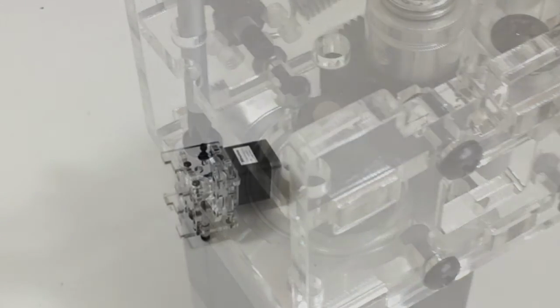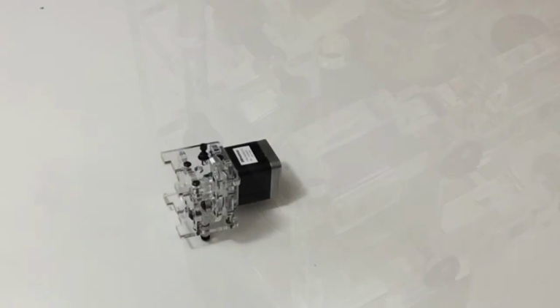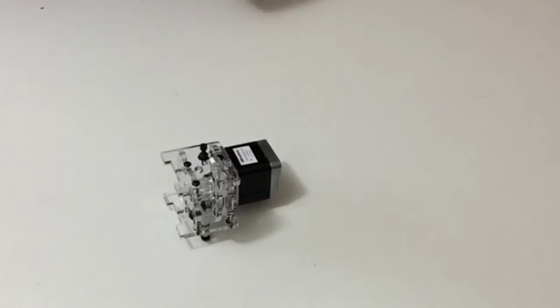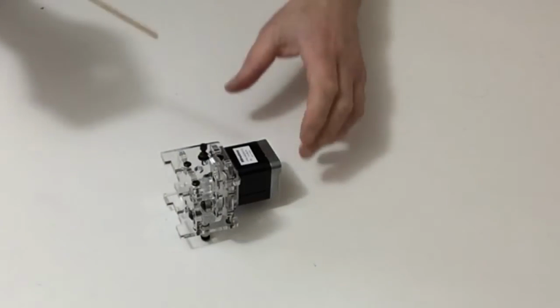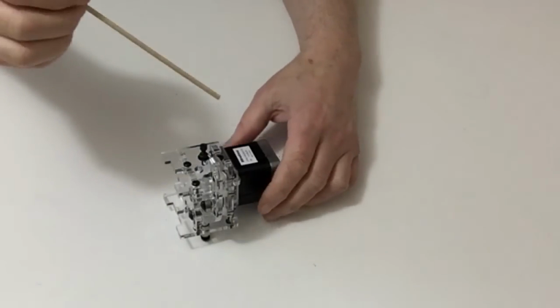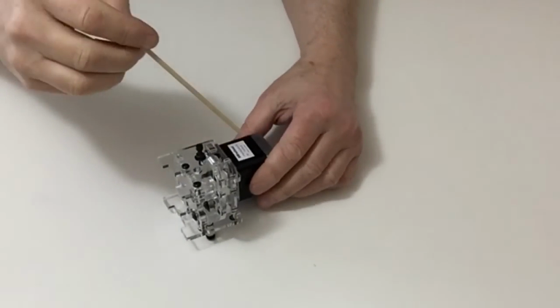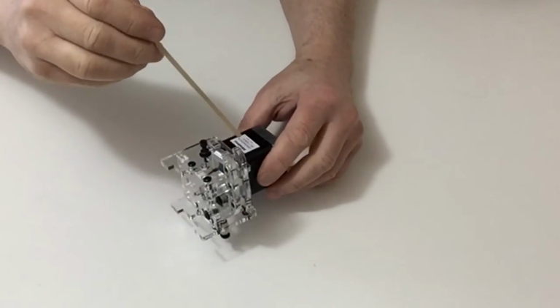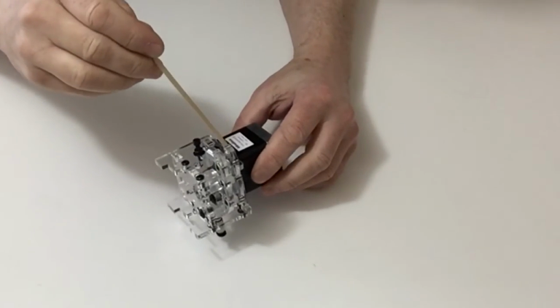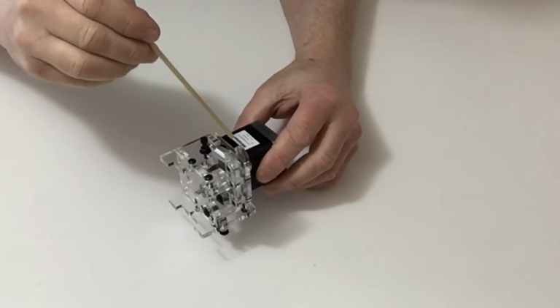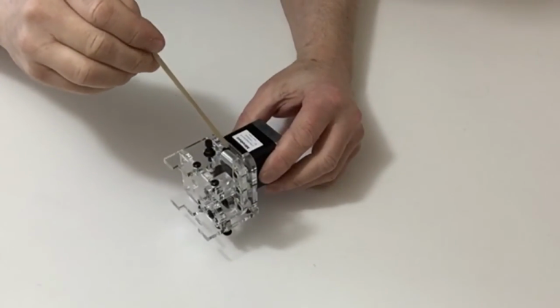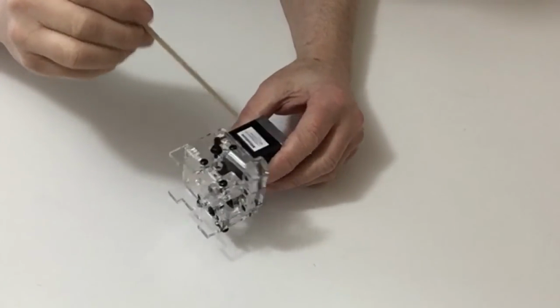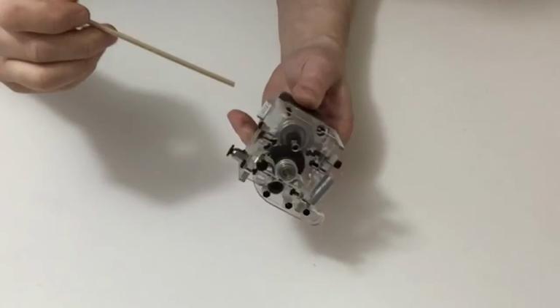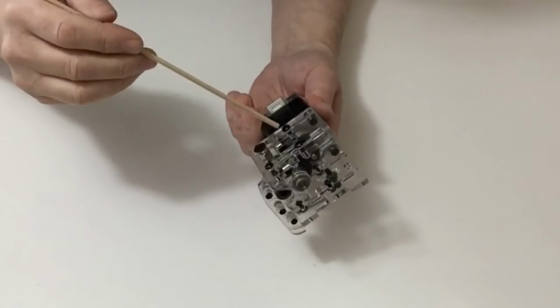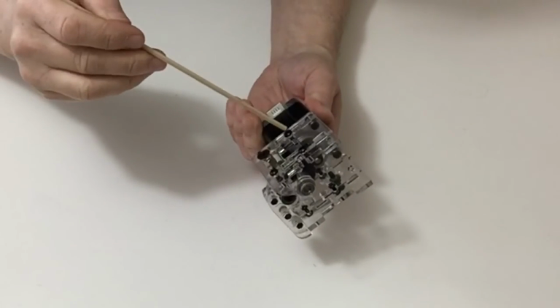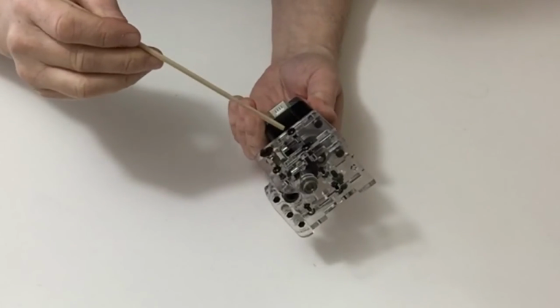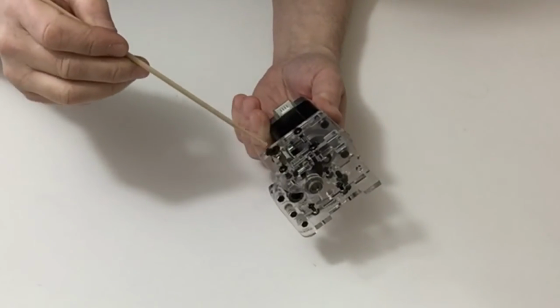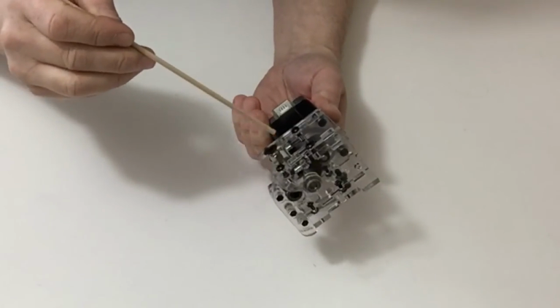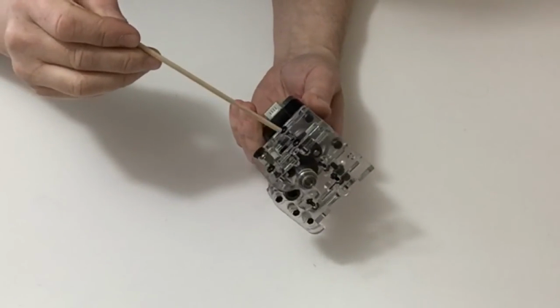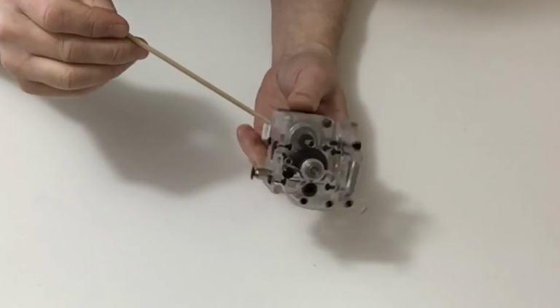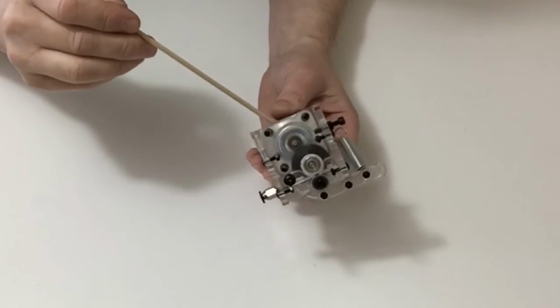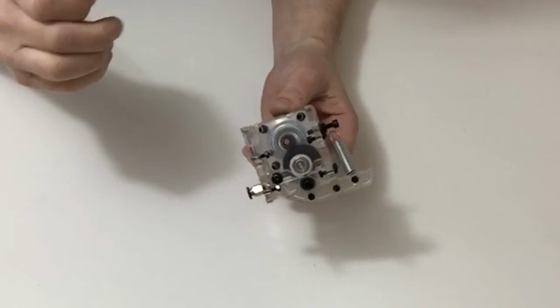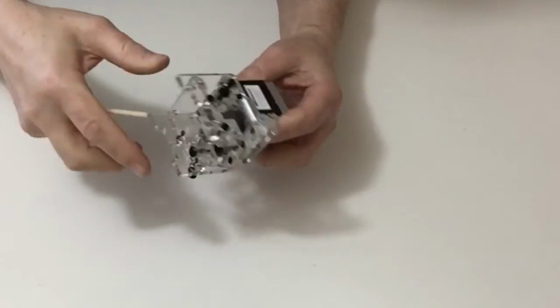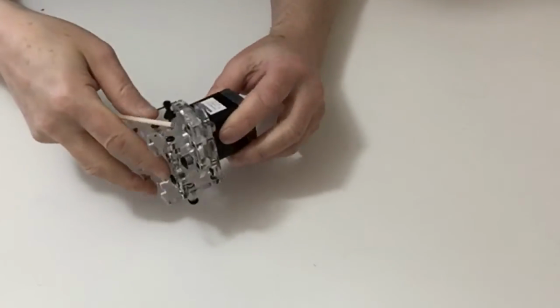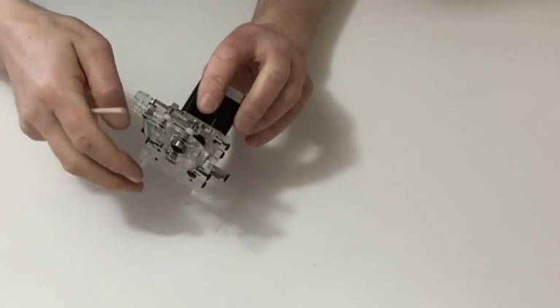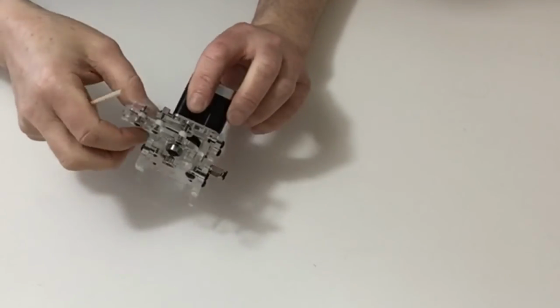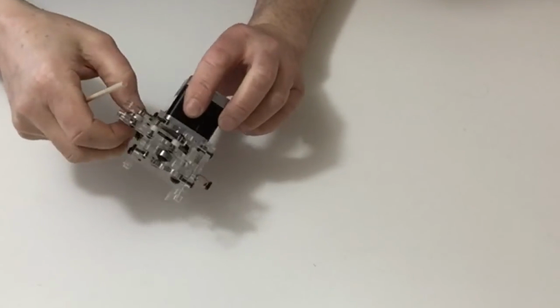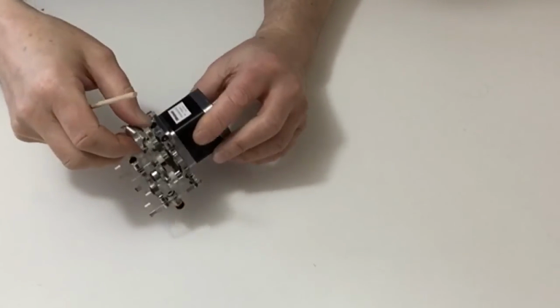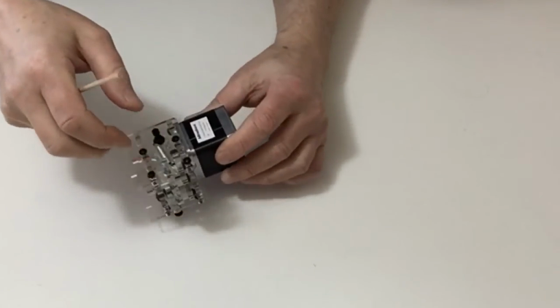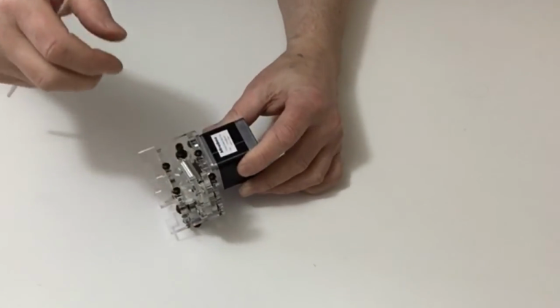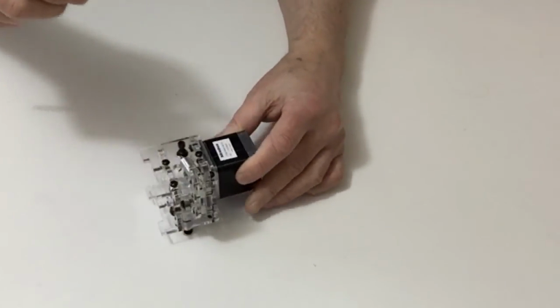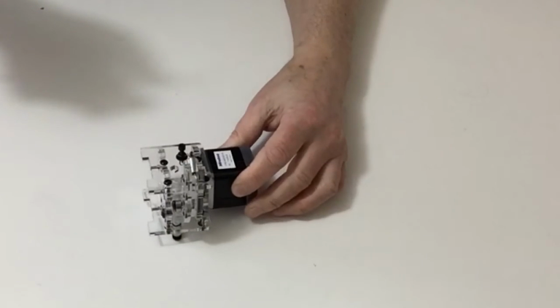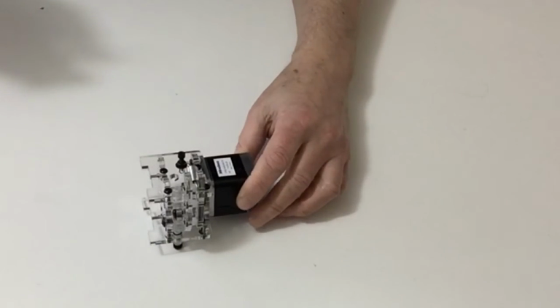Now once you've done that, tighten up the screws and that completes this stage.